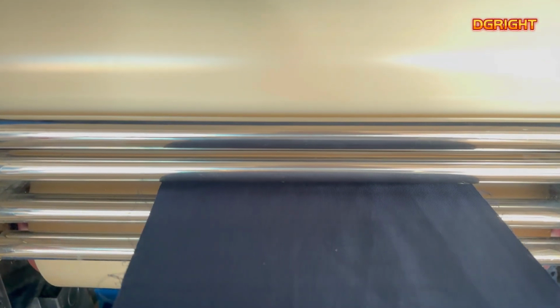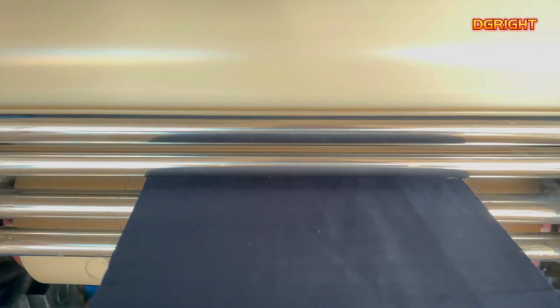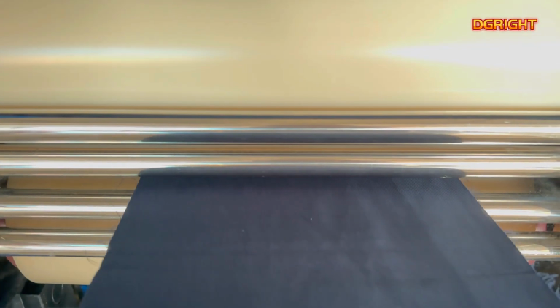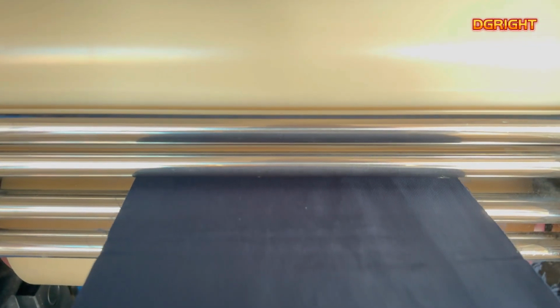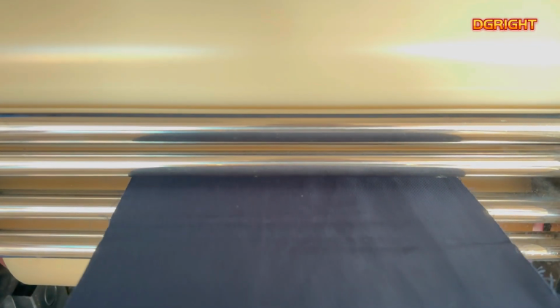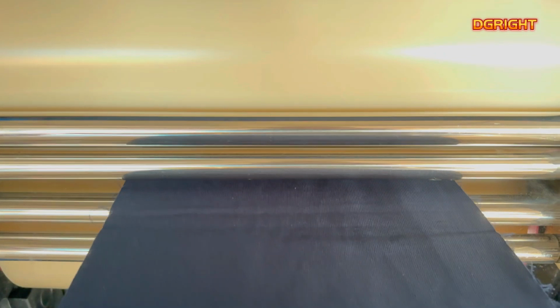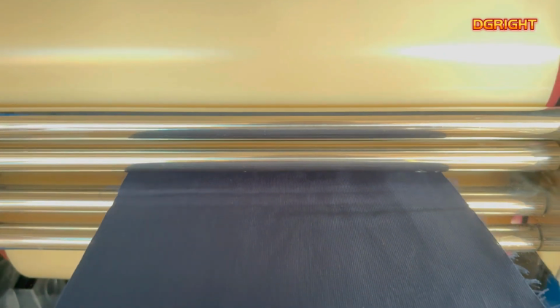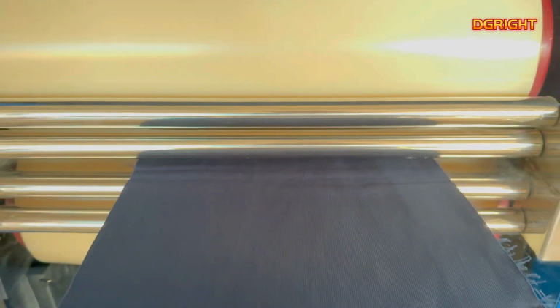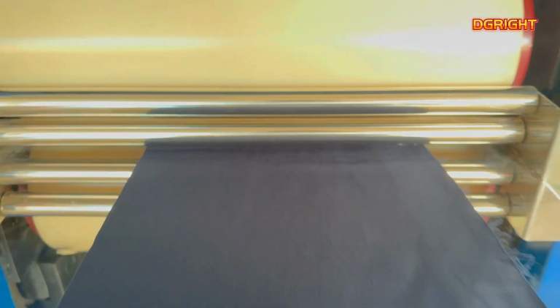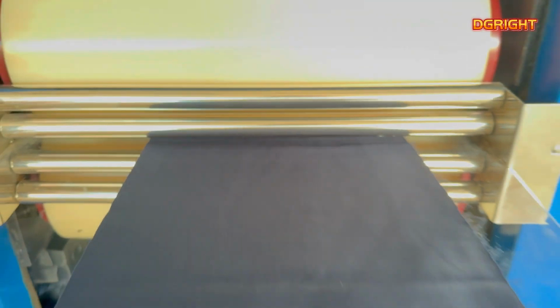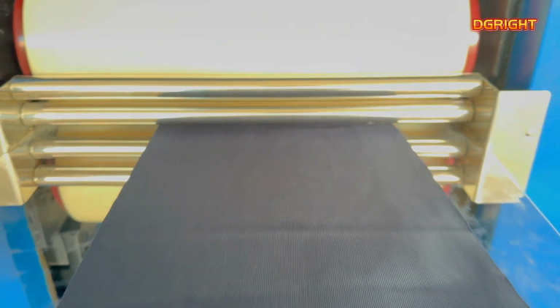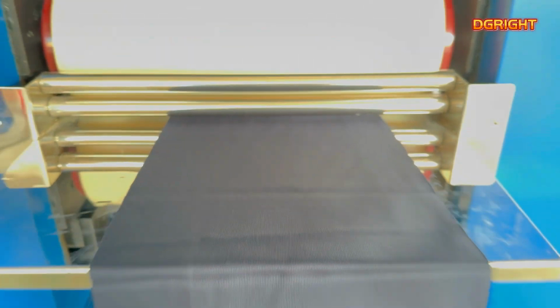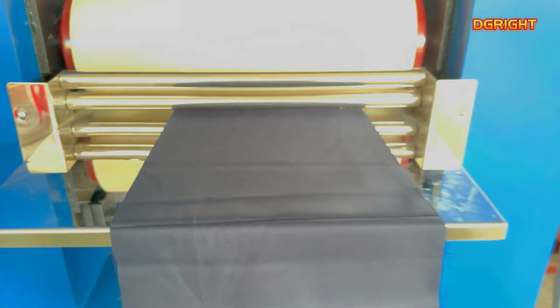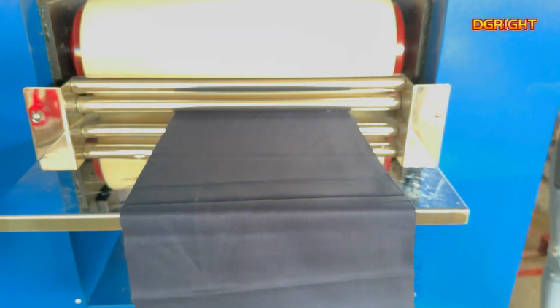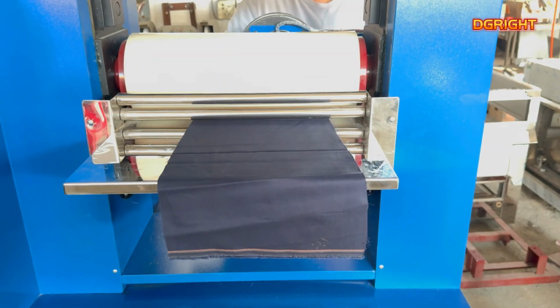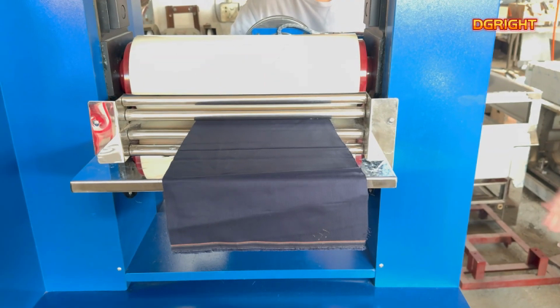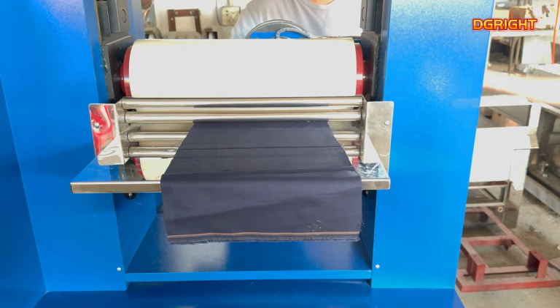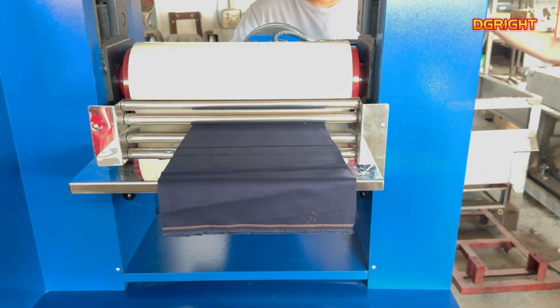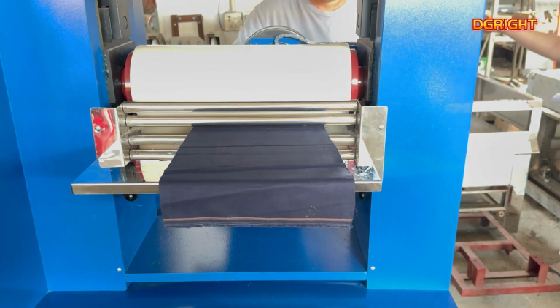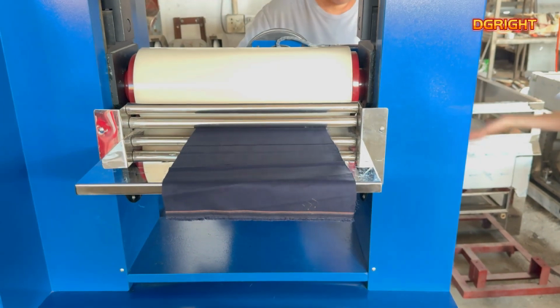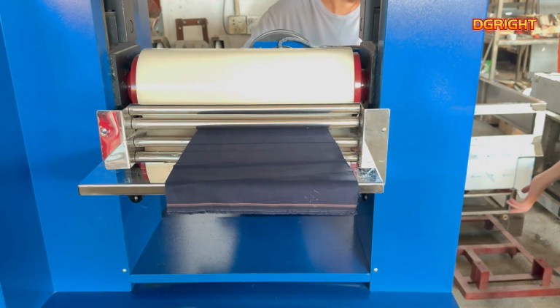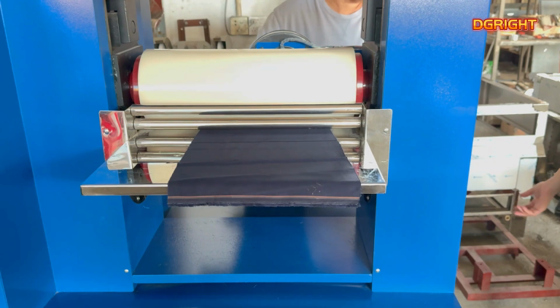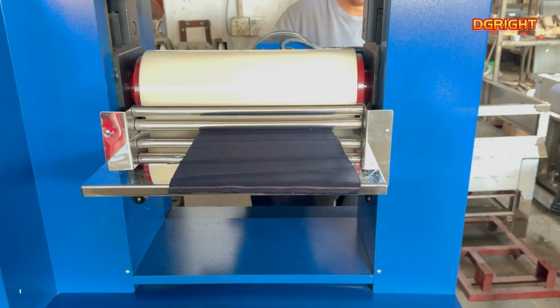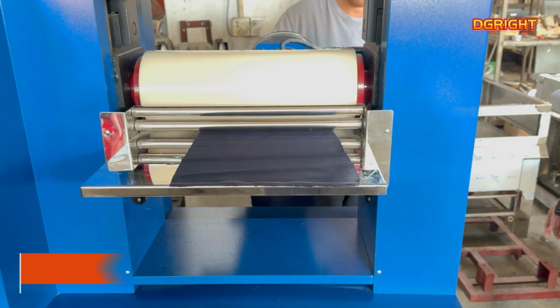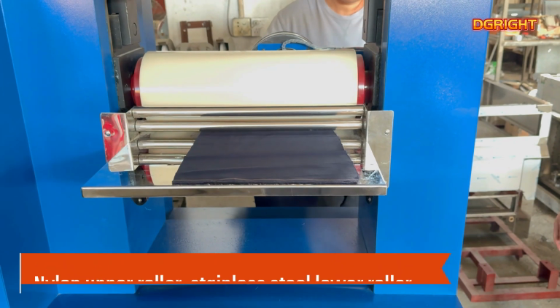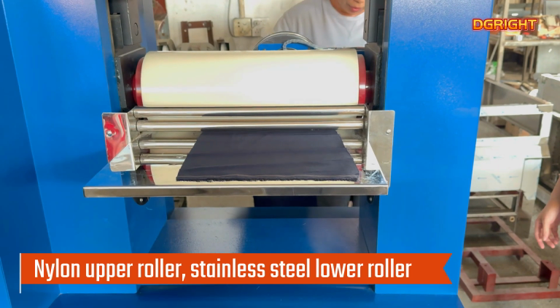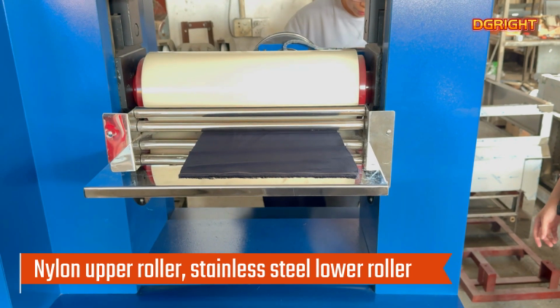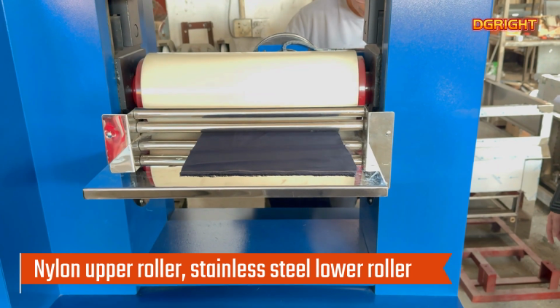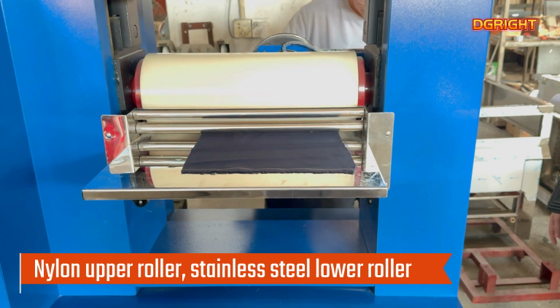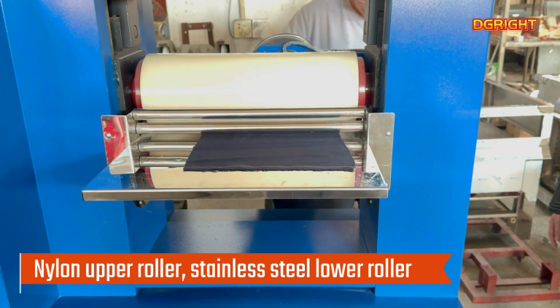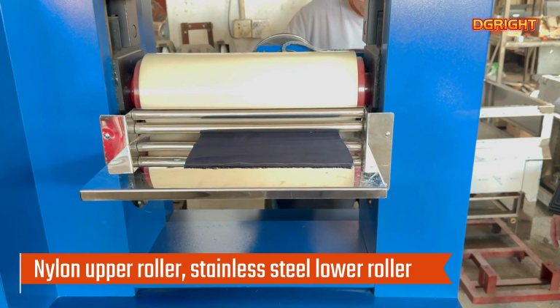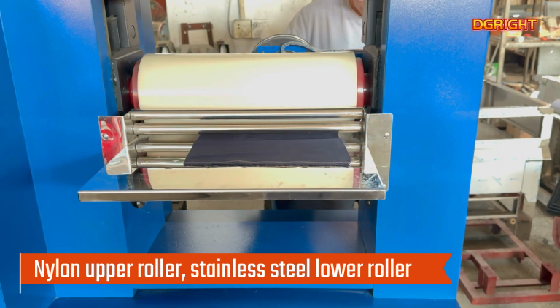This equipment is suitable for cotton, chemical fiber, hemp, wool, and their blended fabrics. Its ginning finishing can make the rolling of the fabric luster uniform and feel good.